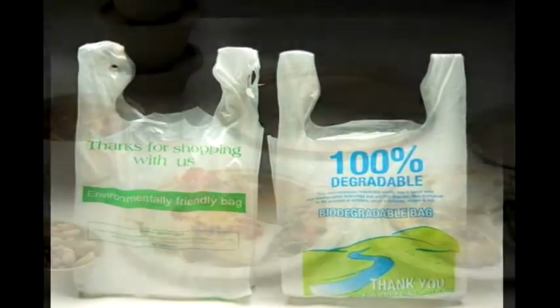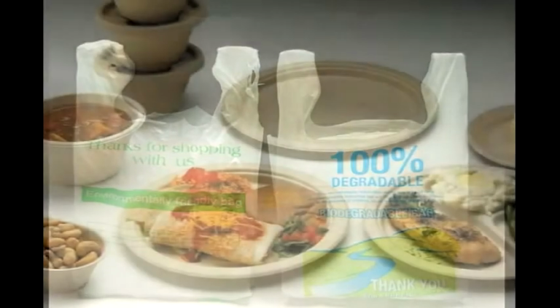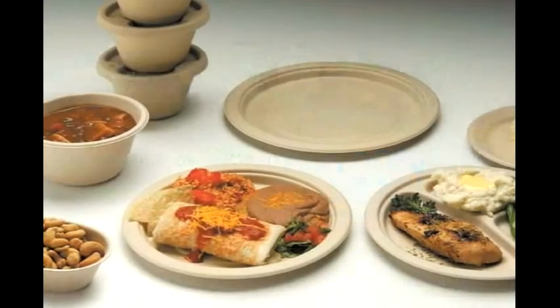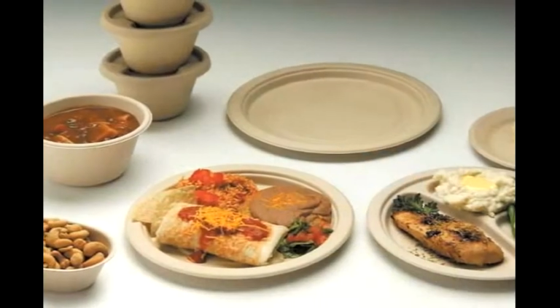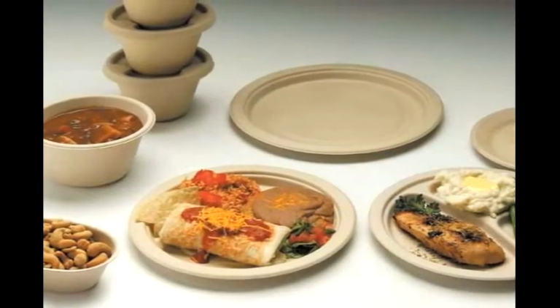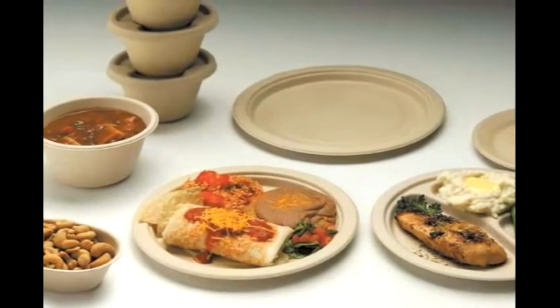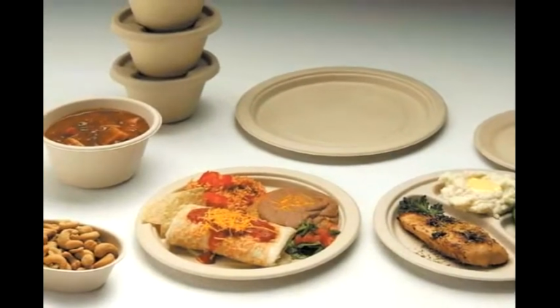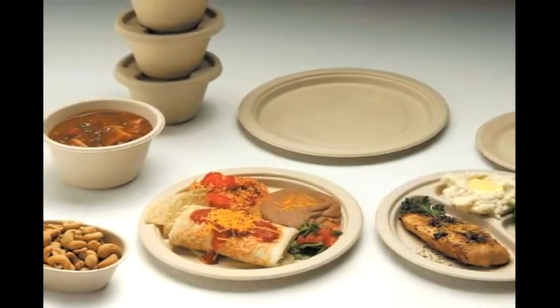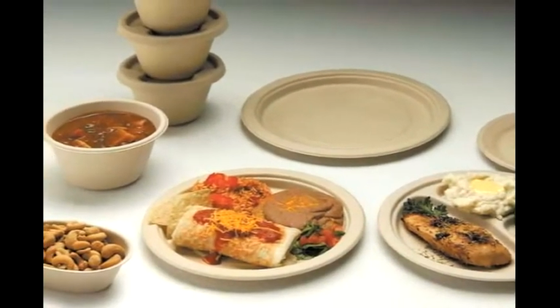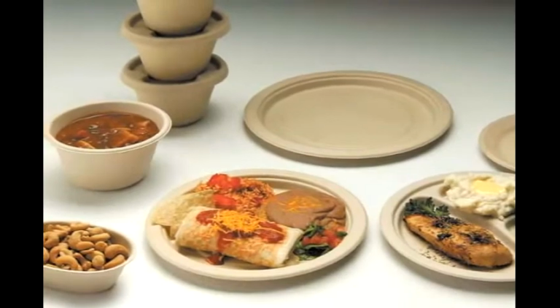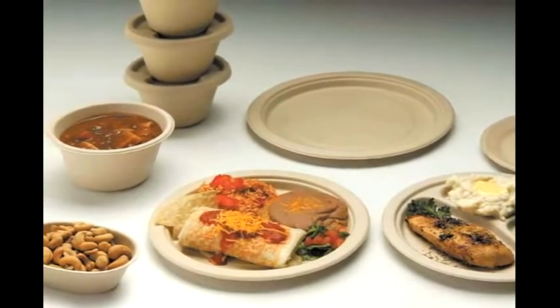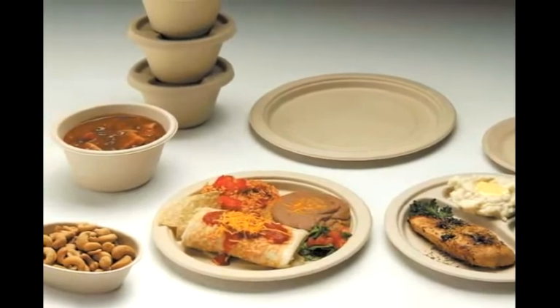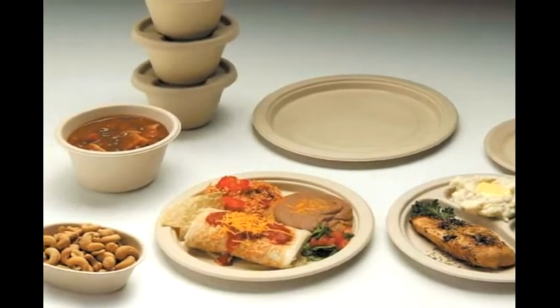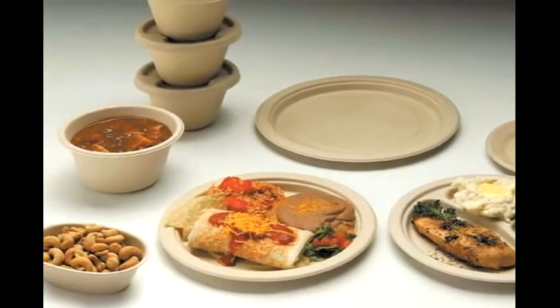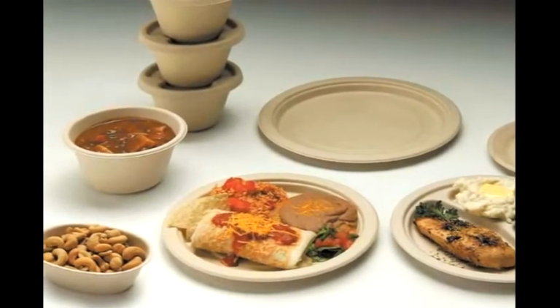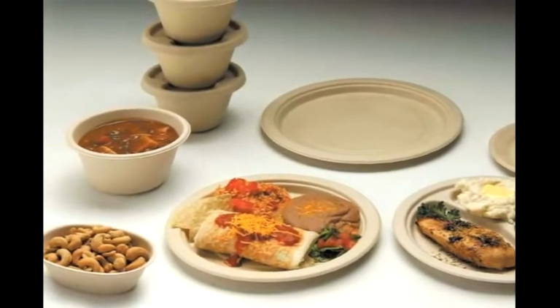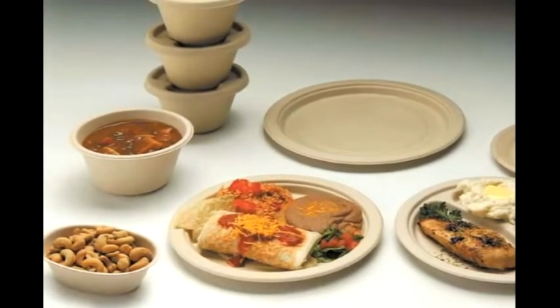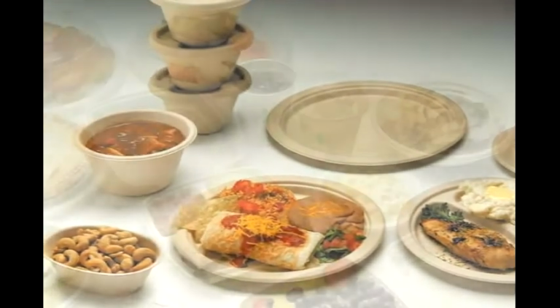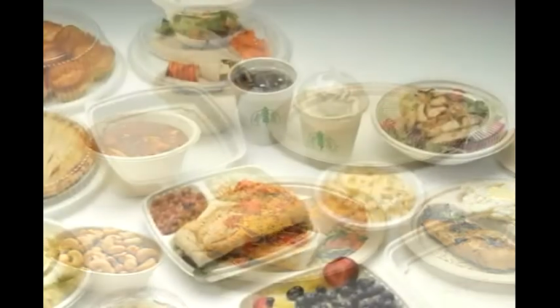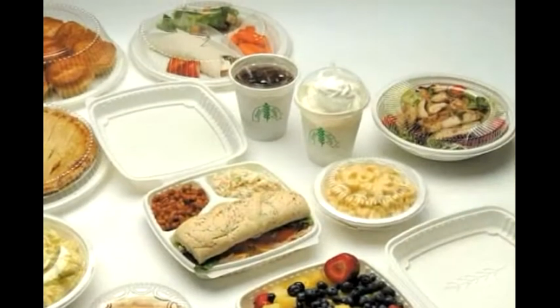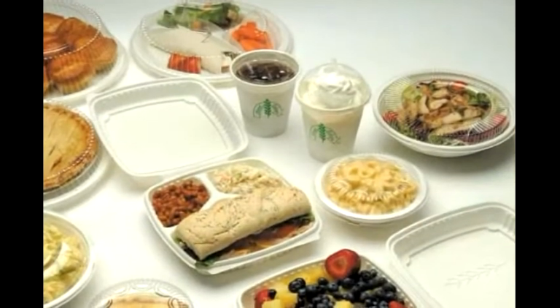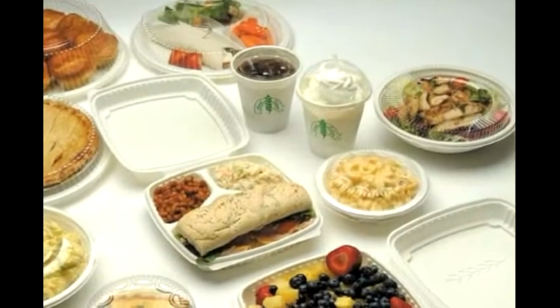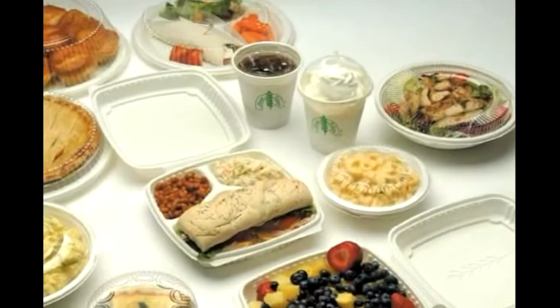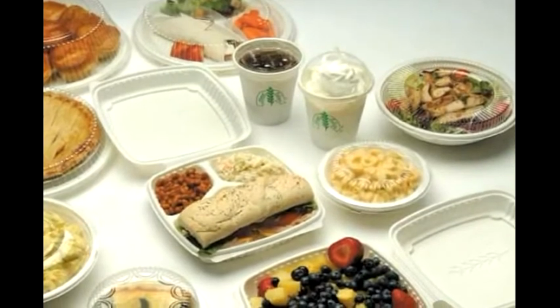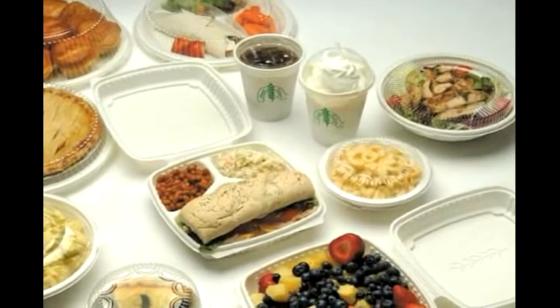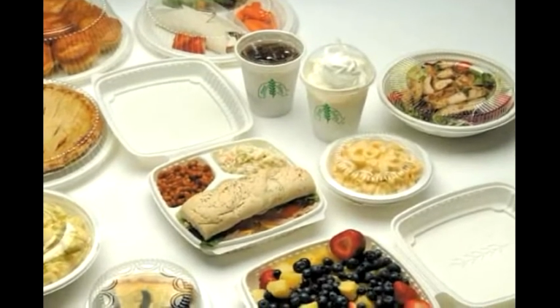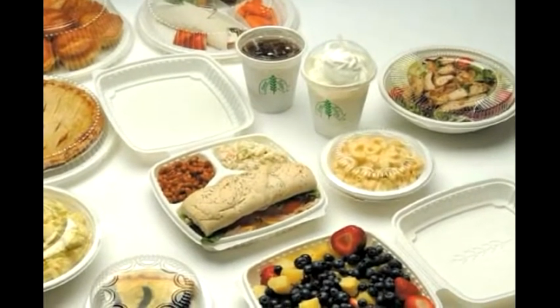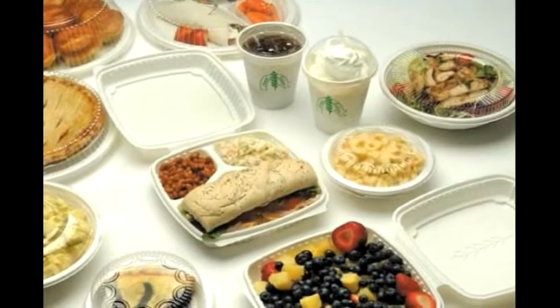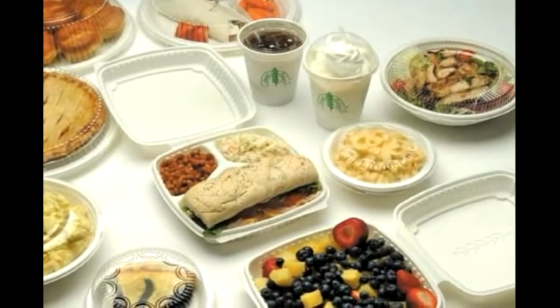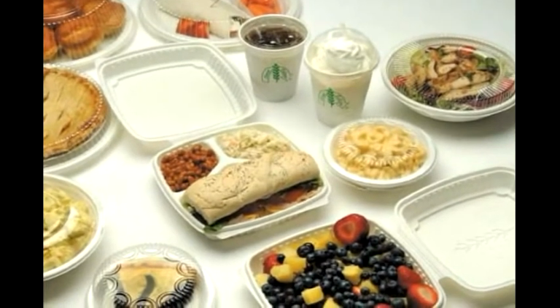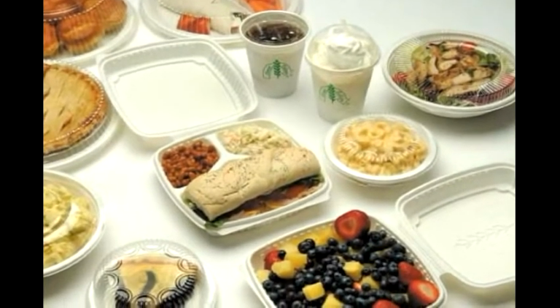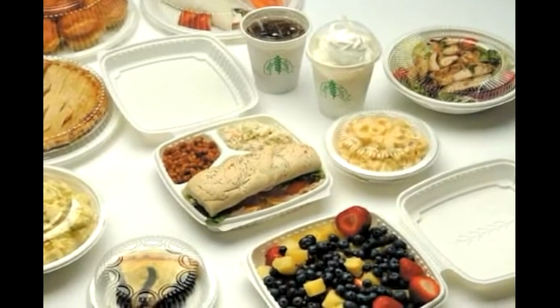If you're dining in, try biodegradable natural fiber dinnerware for your hot foods — it's safe in the oven and microwave. For cold foods, use plastic dinnerware made from annually renewable resources like corn, wheat, or rice.